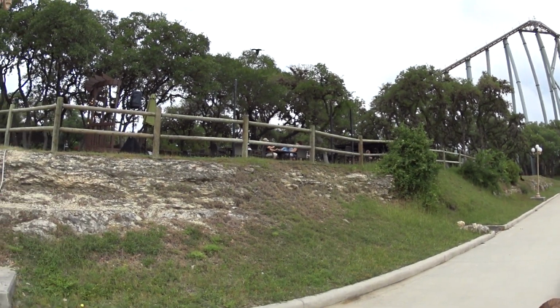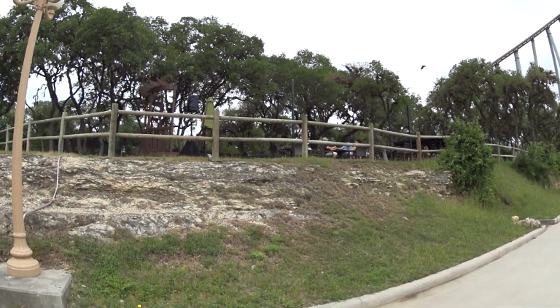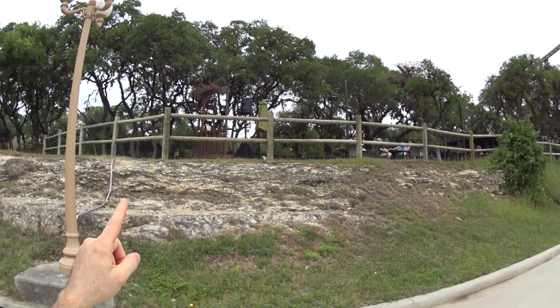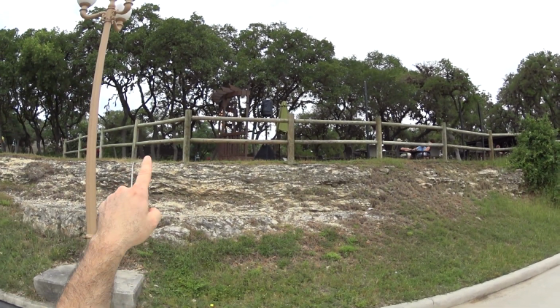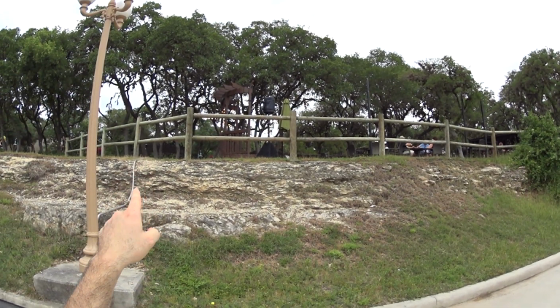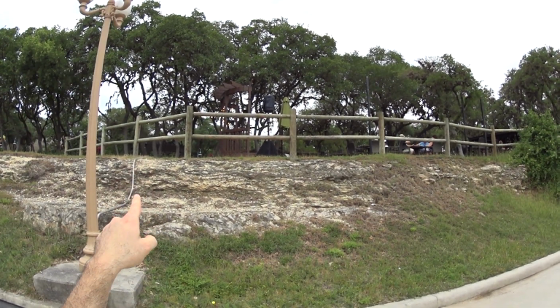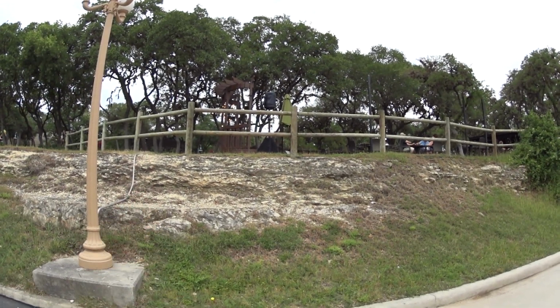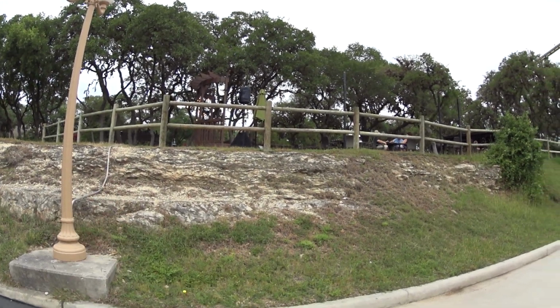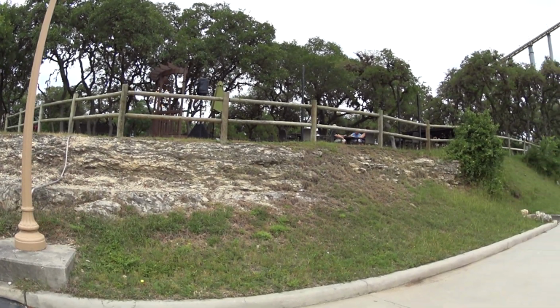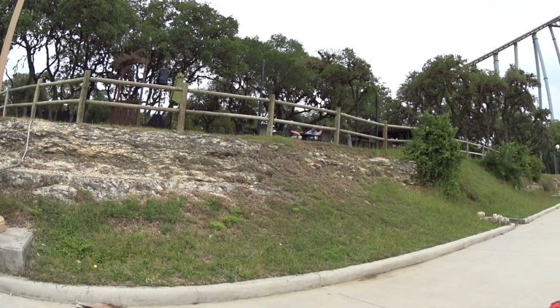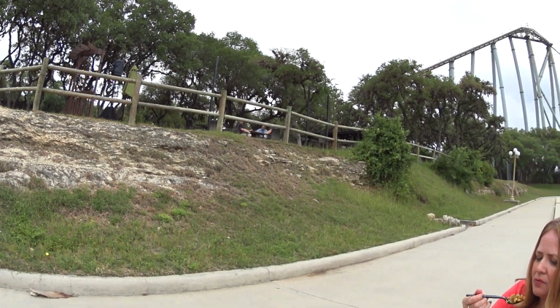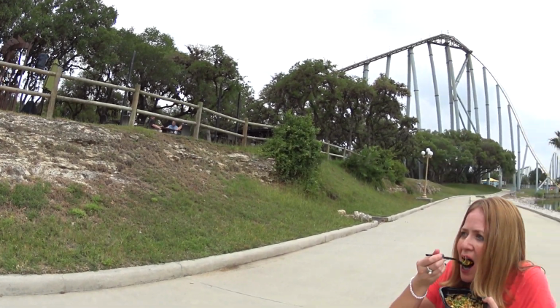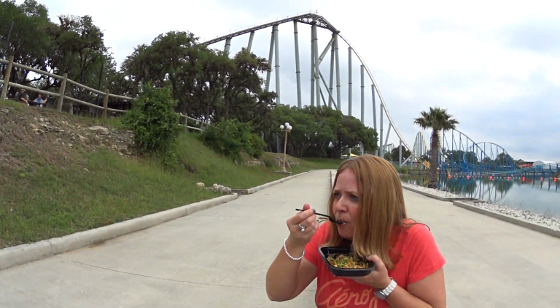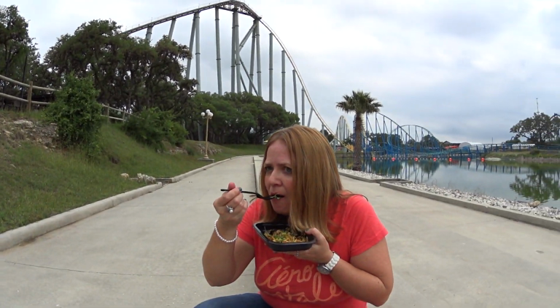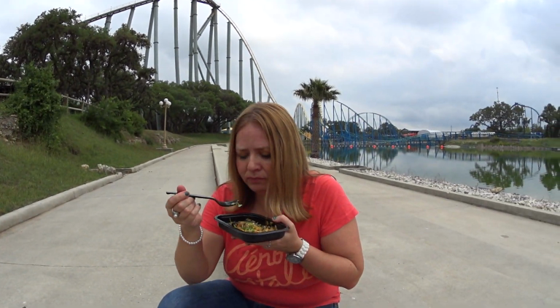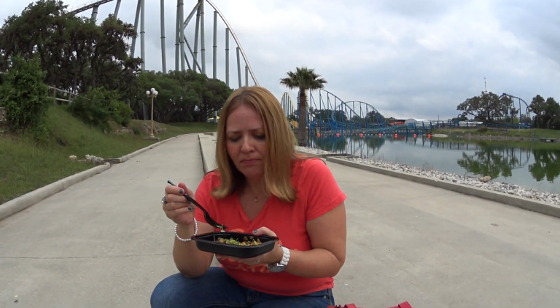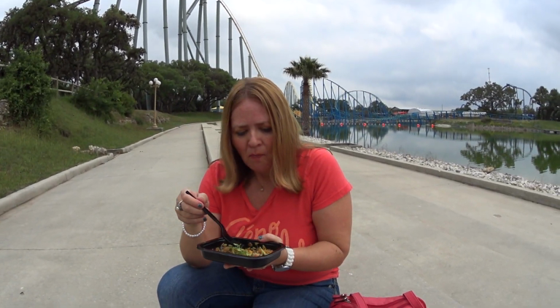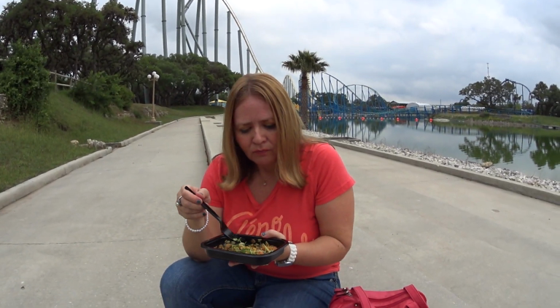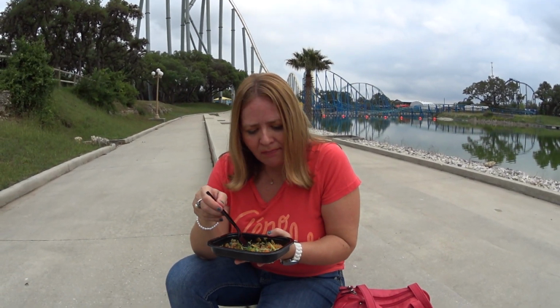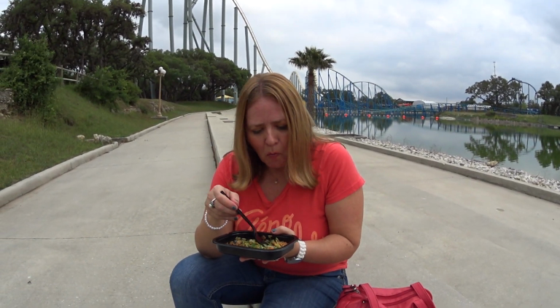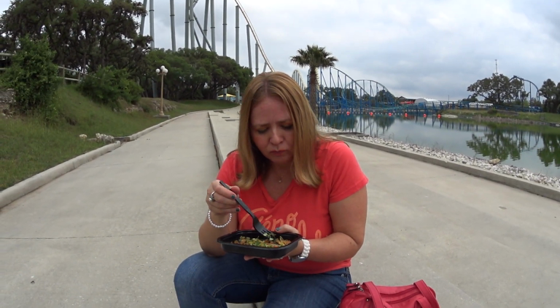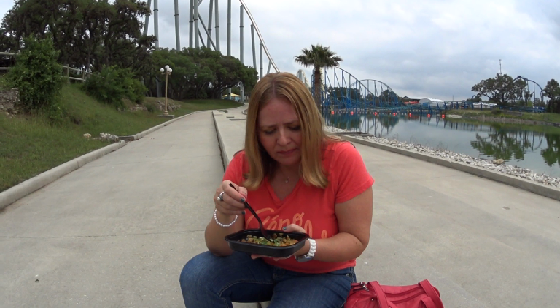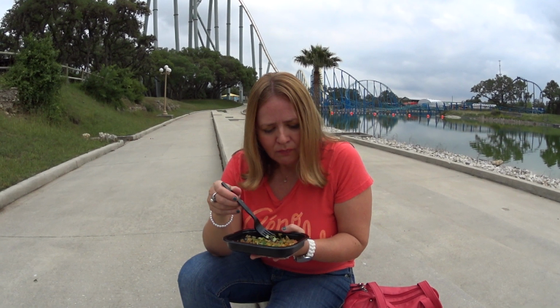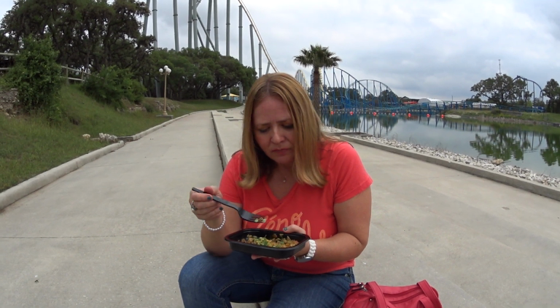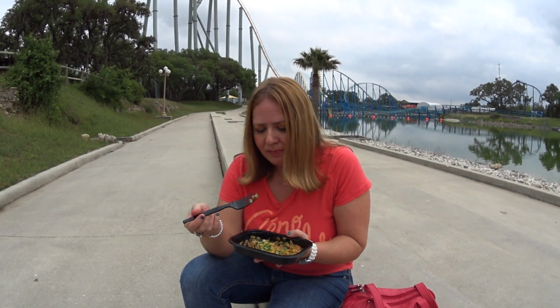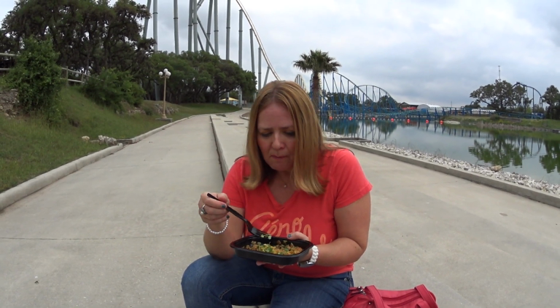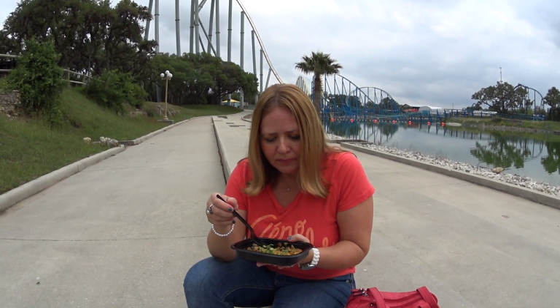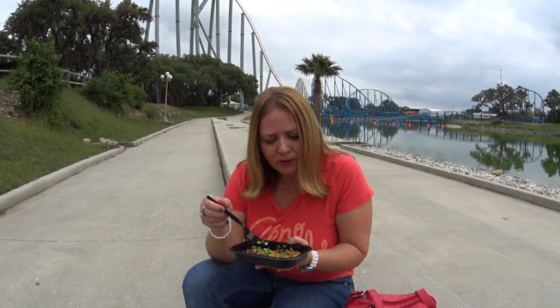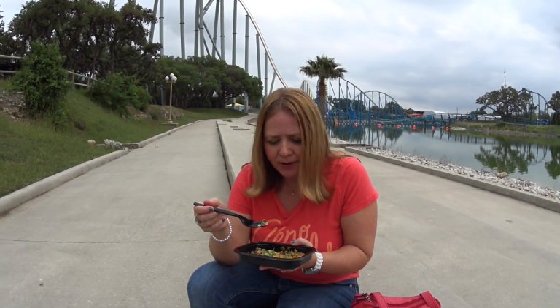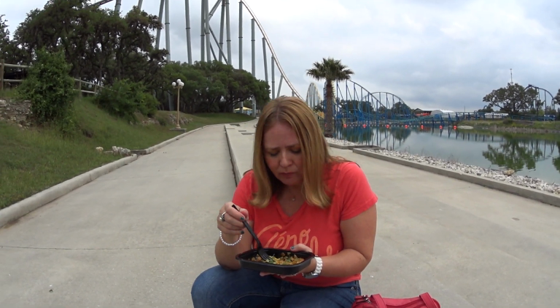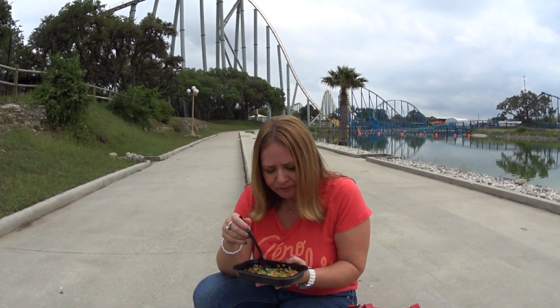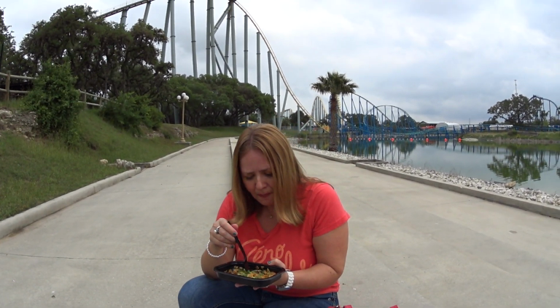Now back to that spam fried rice — what is your take on it? I've never had spam myself, so what do you think? Pretty good? Well, let me give it a shot.